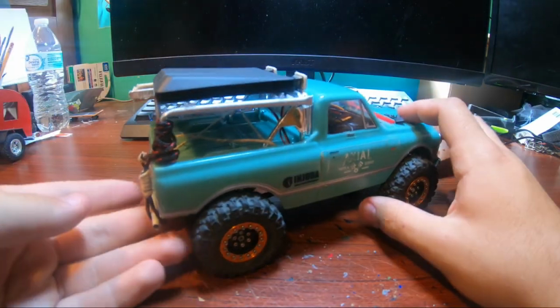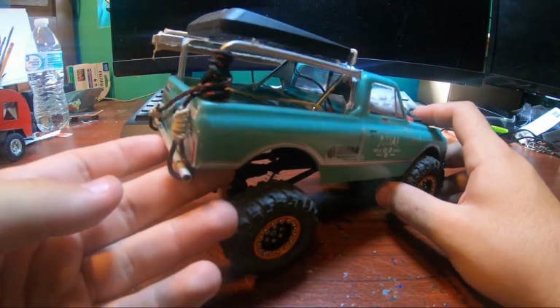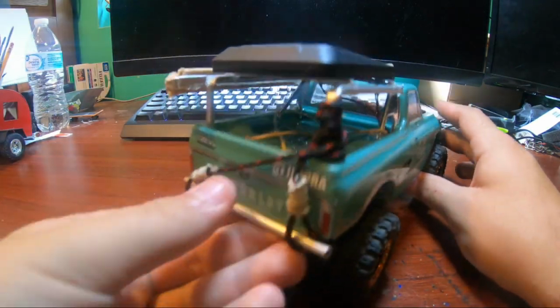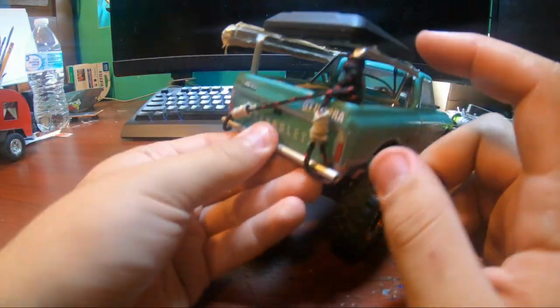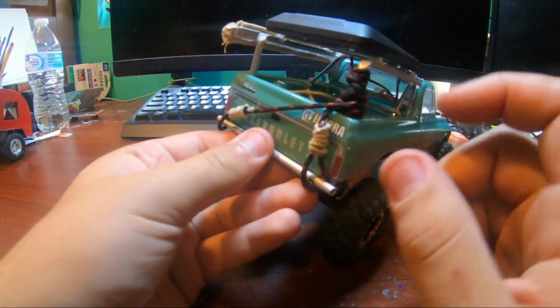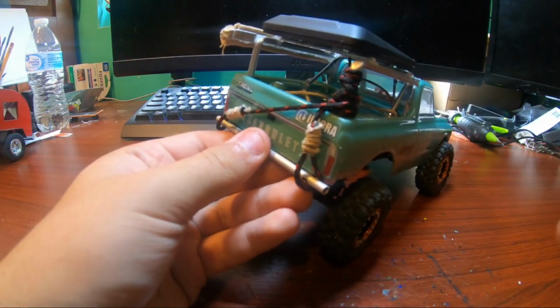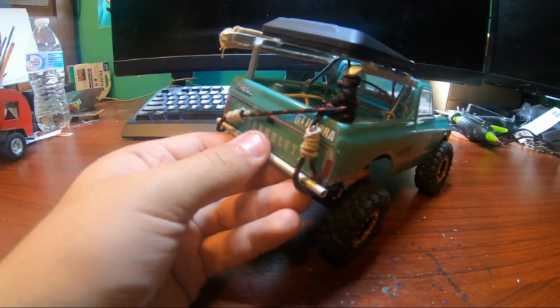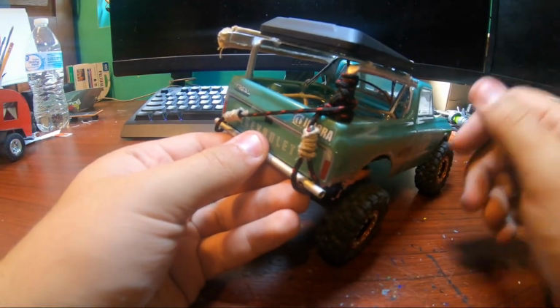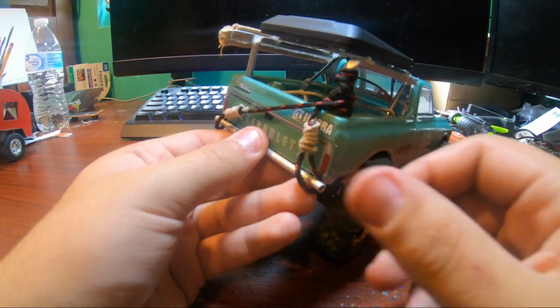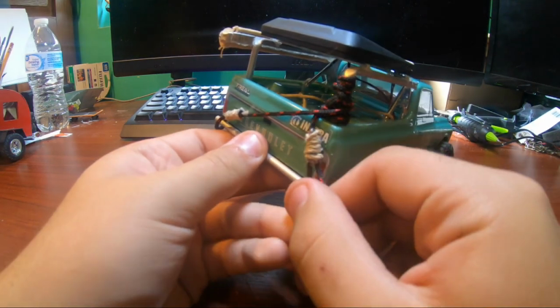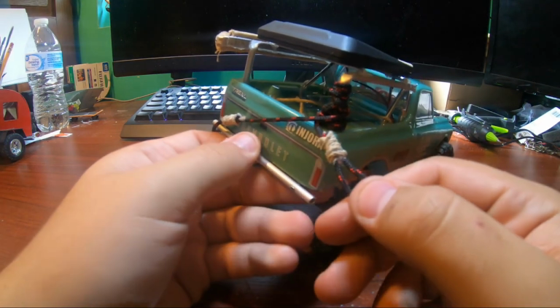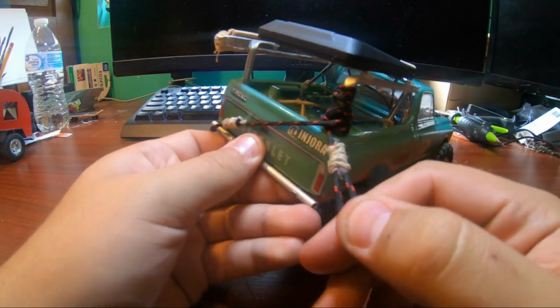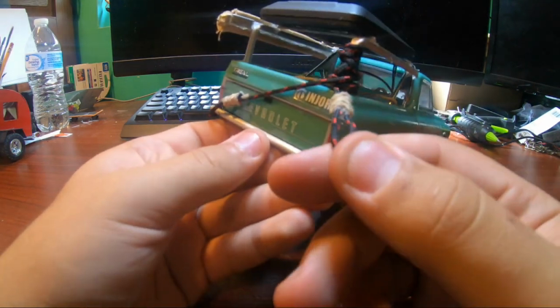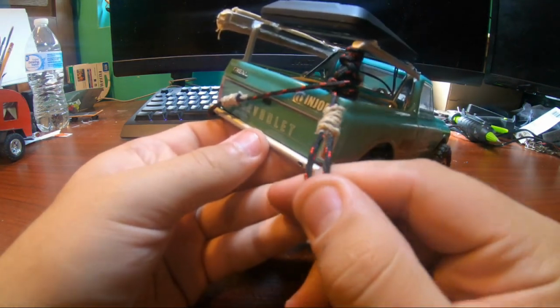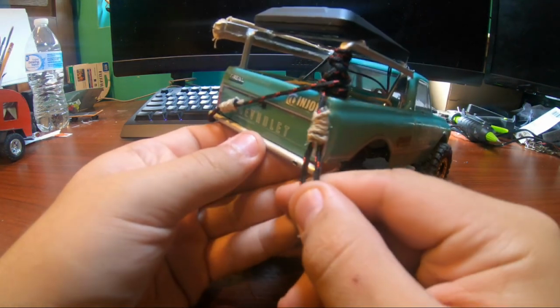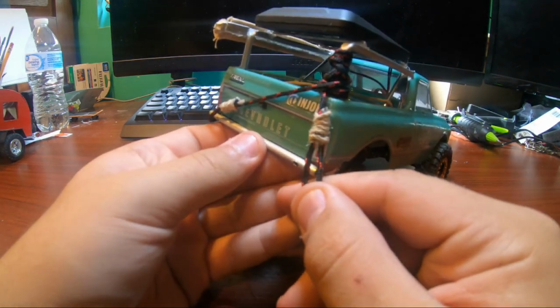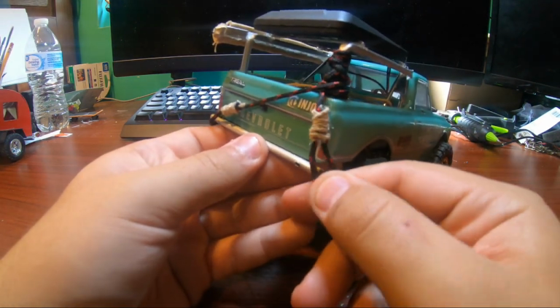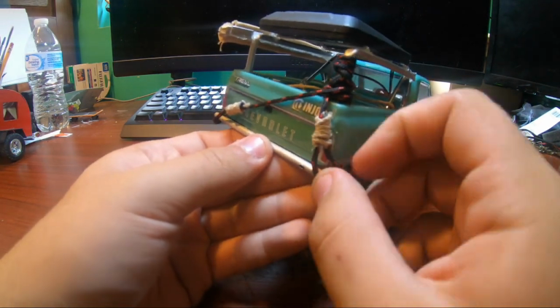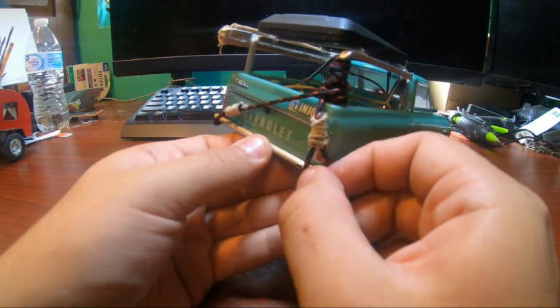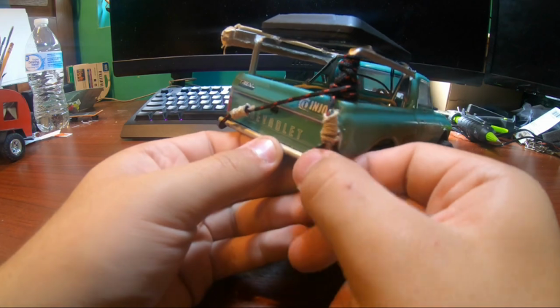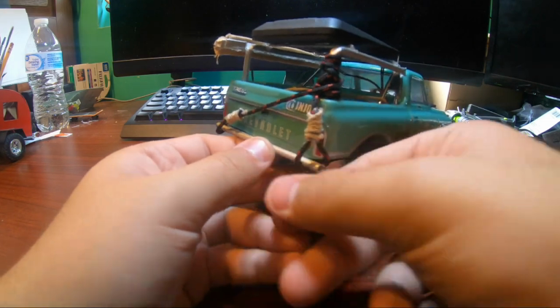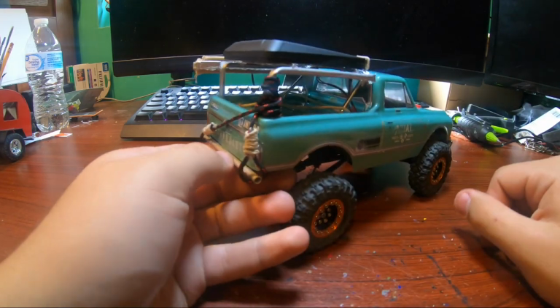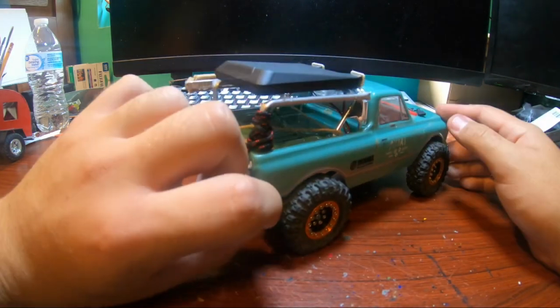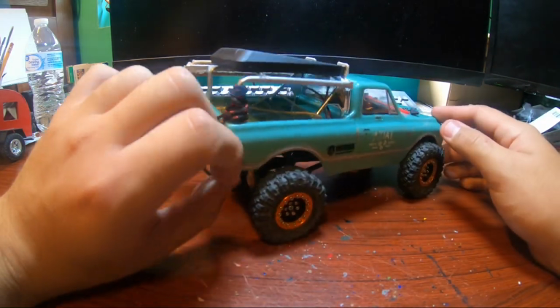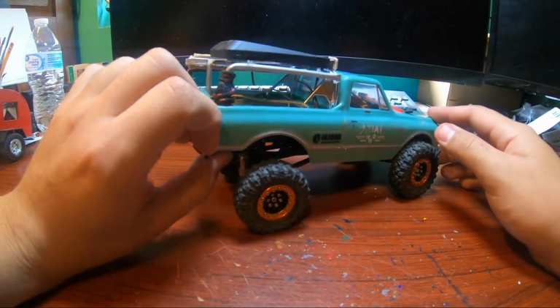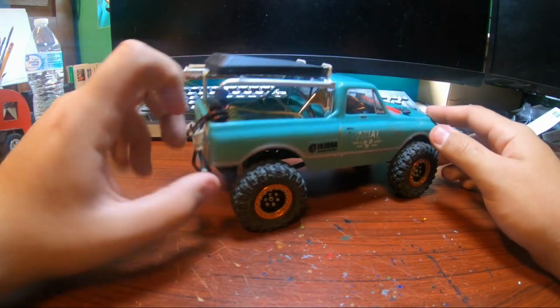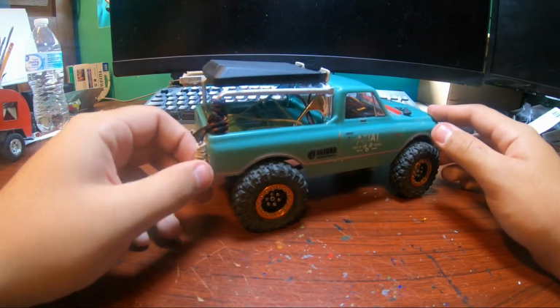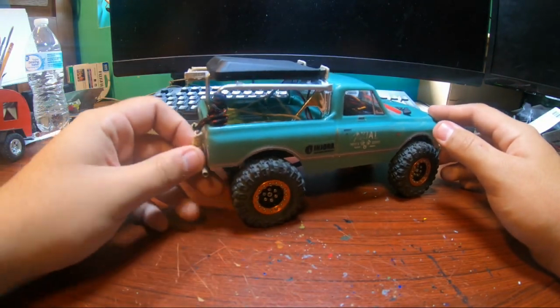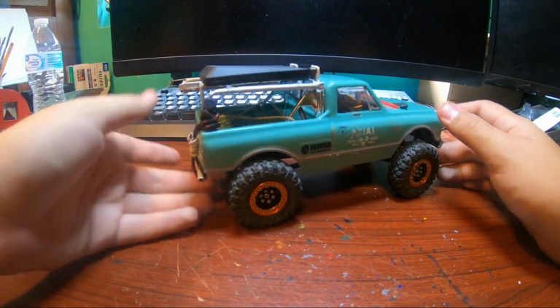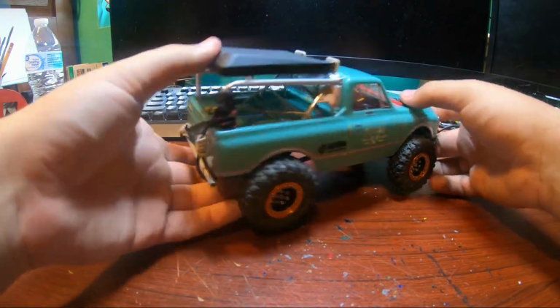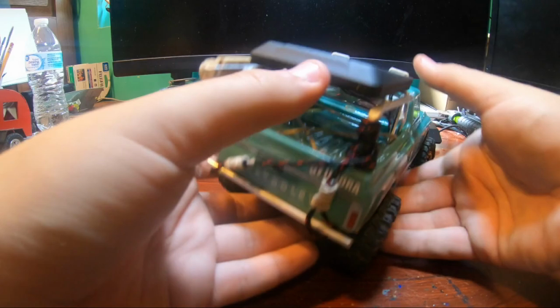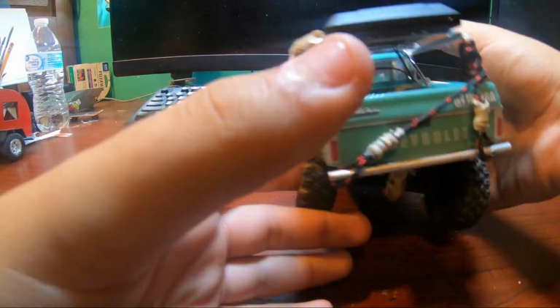I think that turned out half decent. That's basically all. I made this little tow rope thing that didn't take very long — it's just paracord with the ends looped like that. I will say it kind of sucks at crawling now because I put all this weight on the rear.